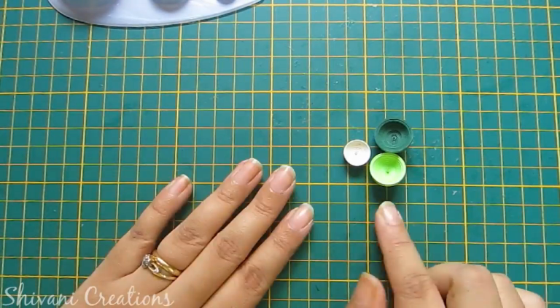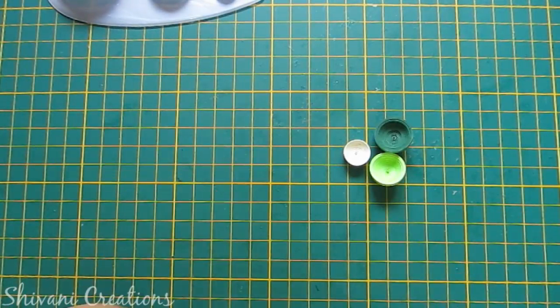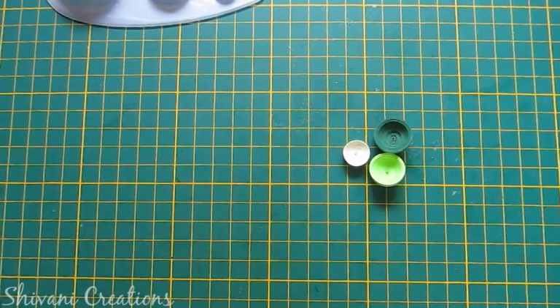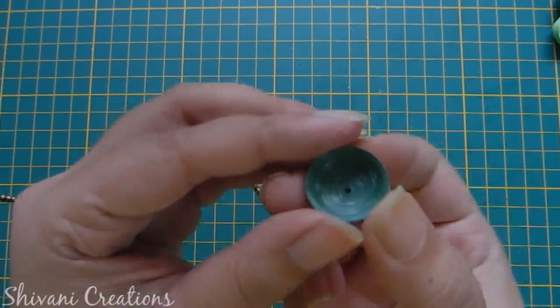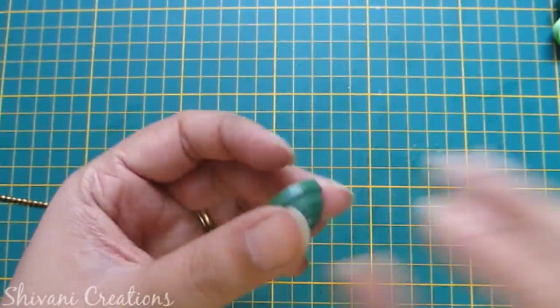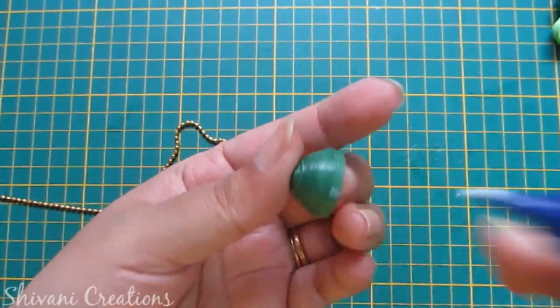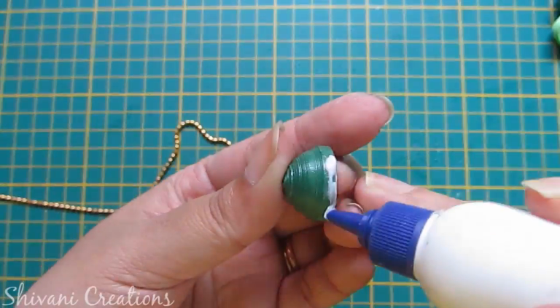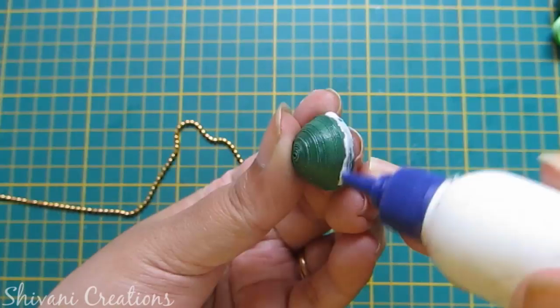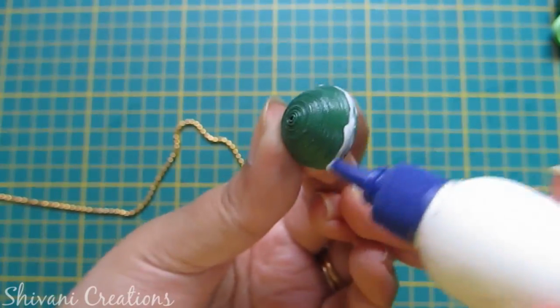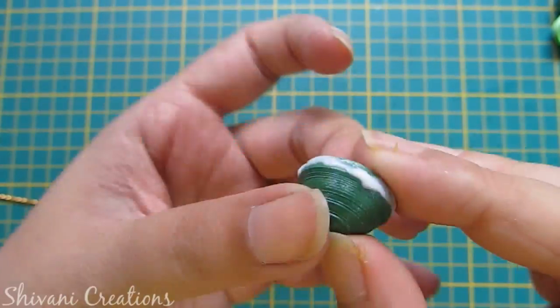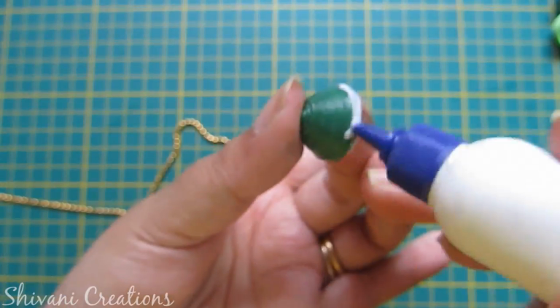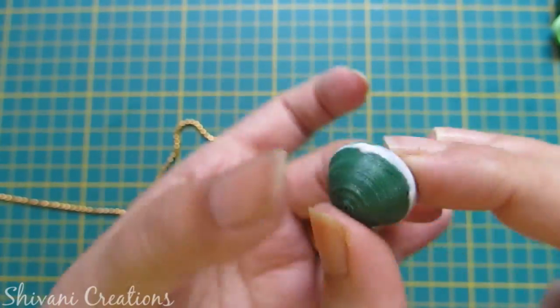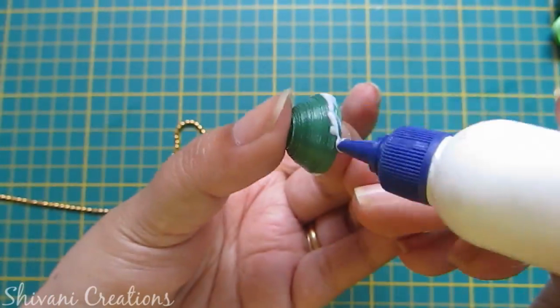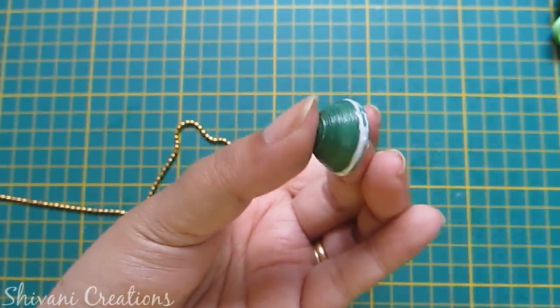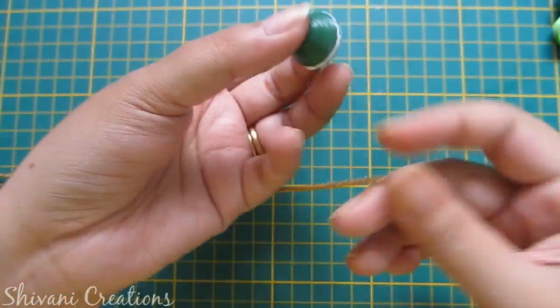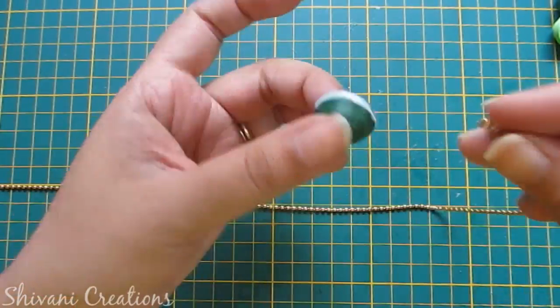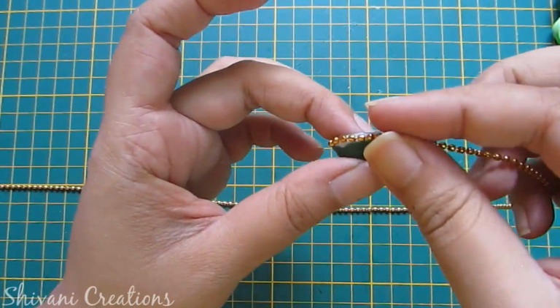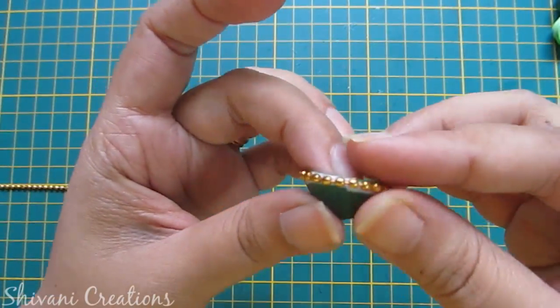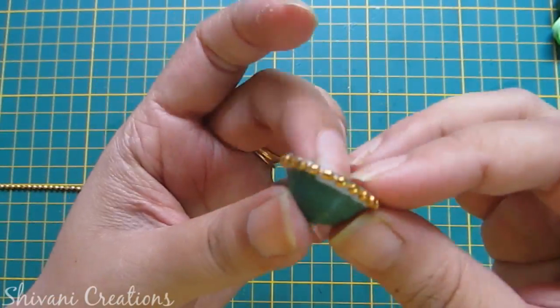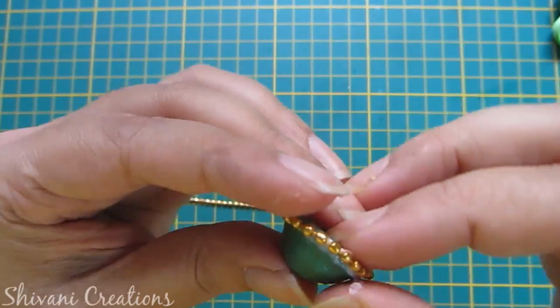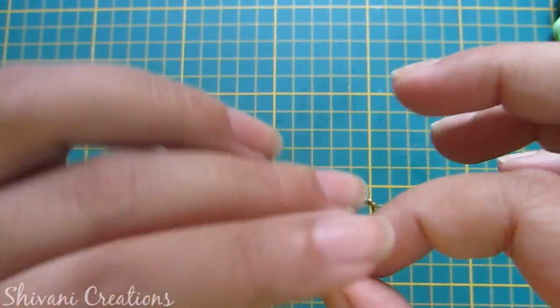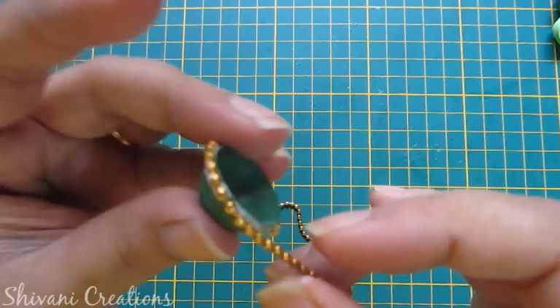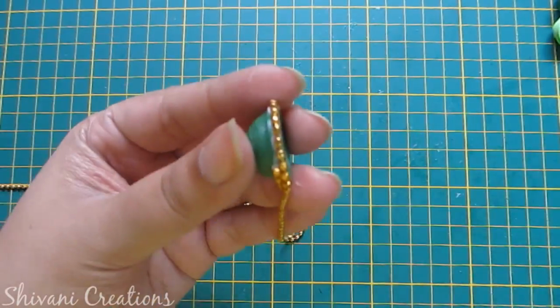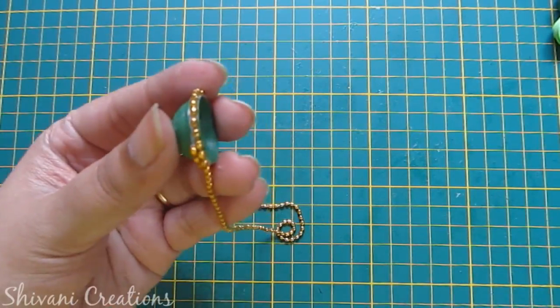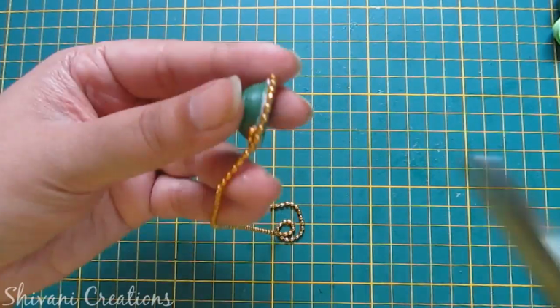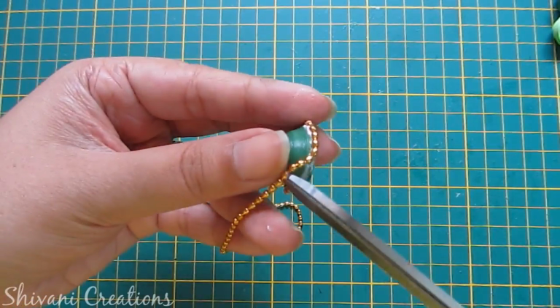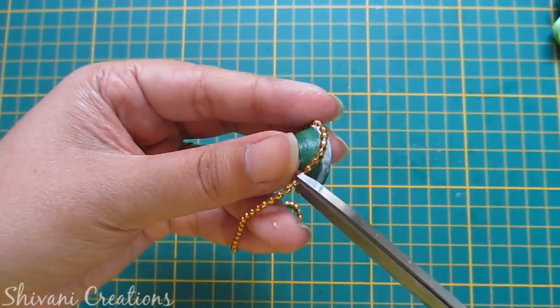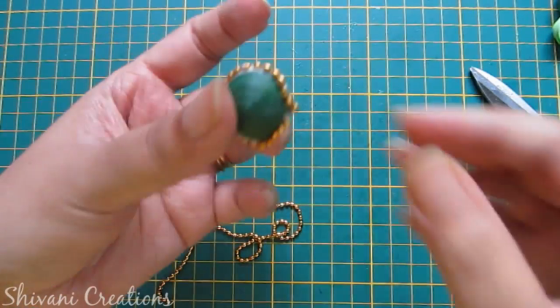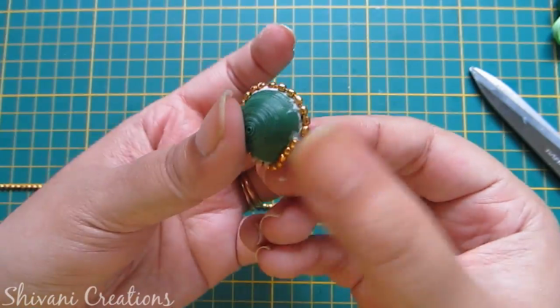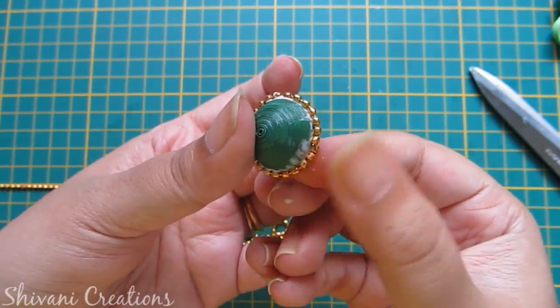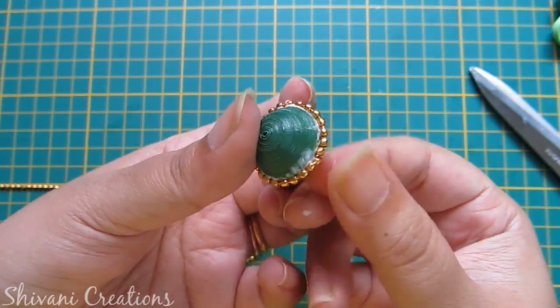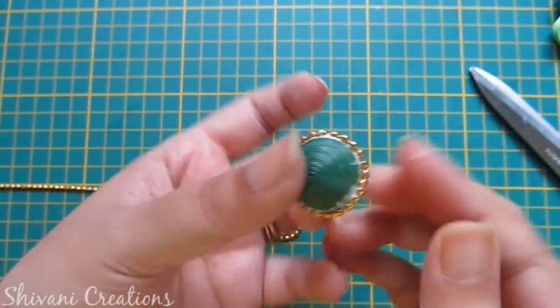Now I will decorate my big dome with golden ball chain. Just add glue on the edge and add the chain. Similarly I will add my green ball chain.